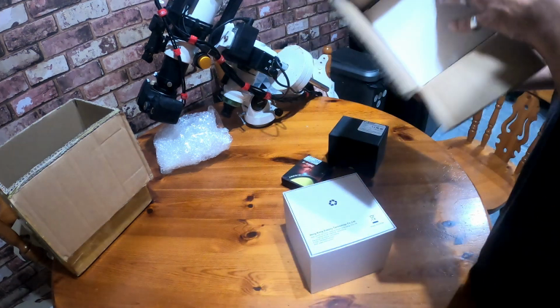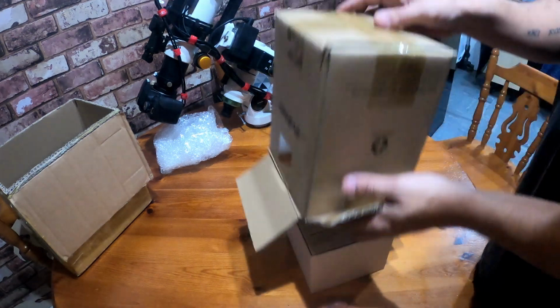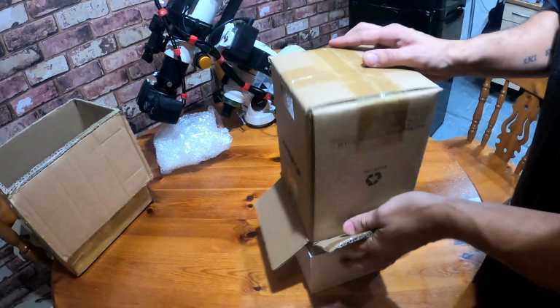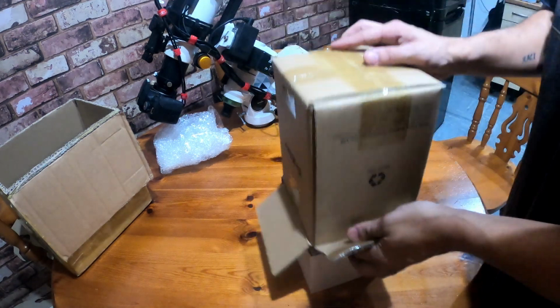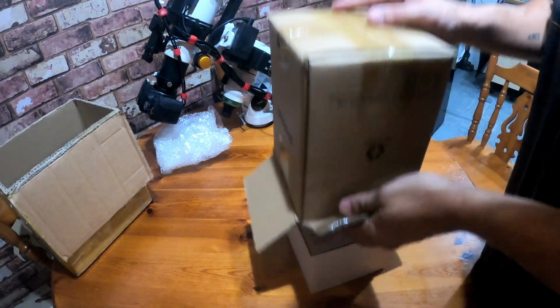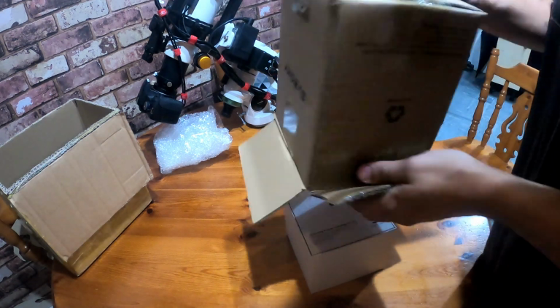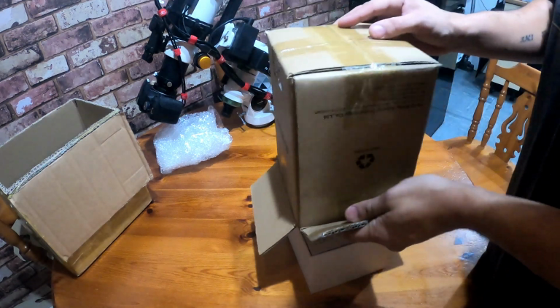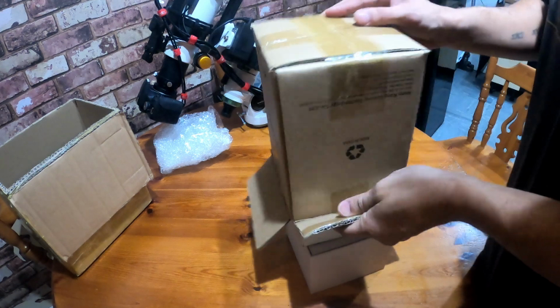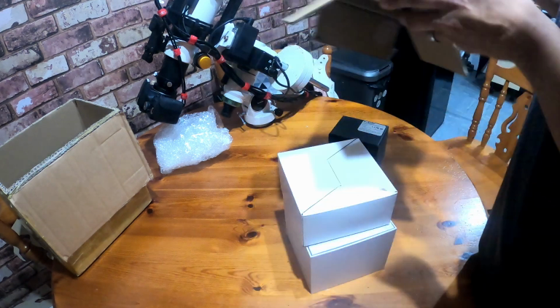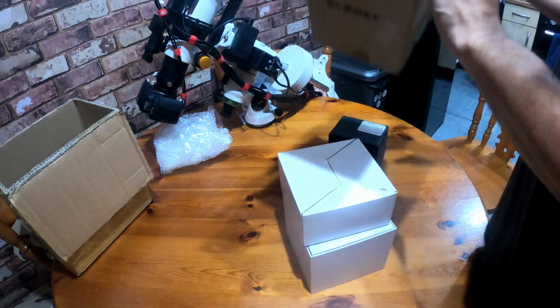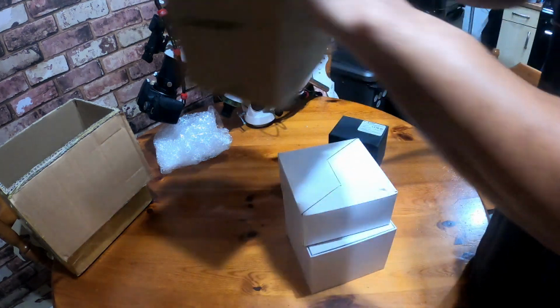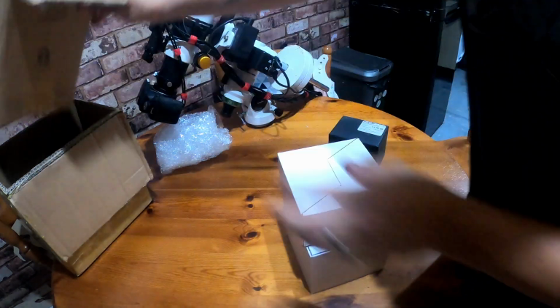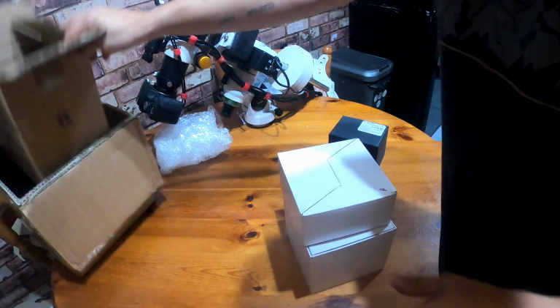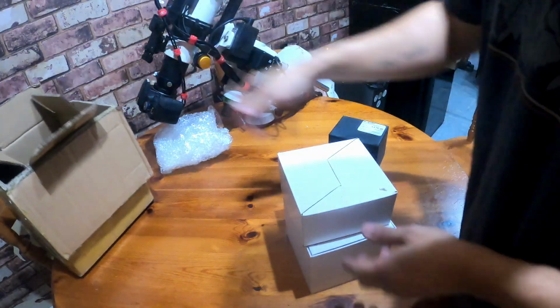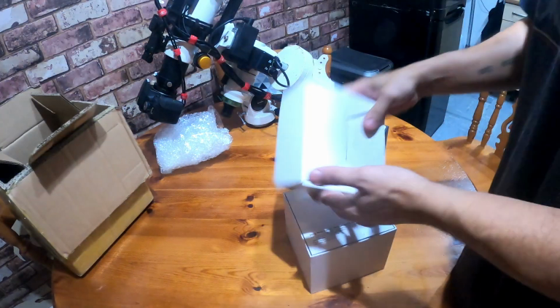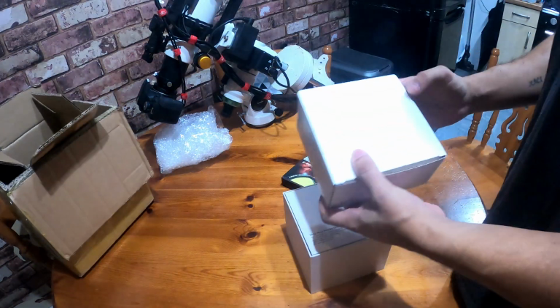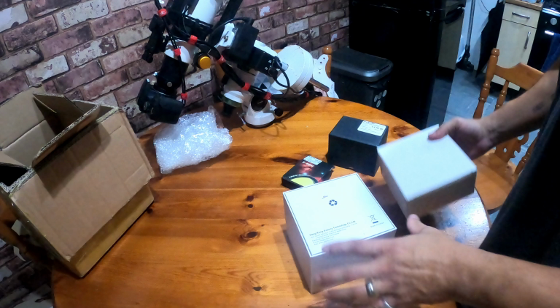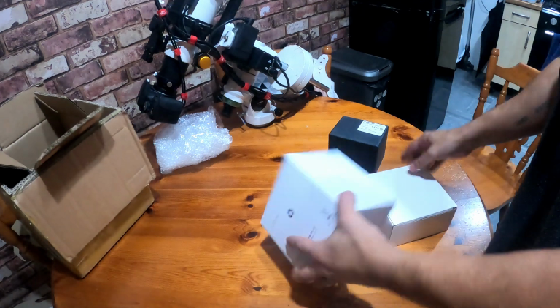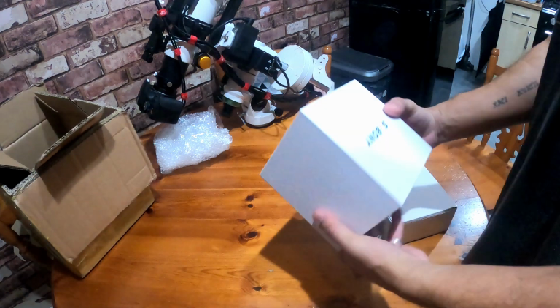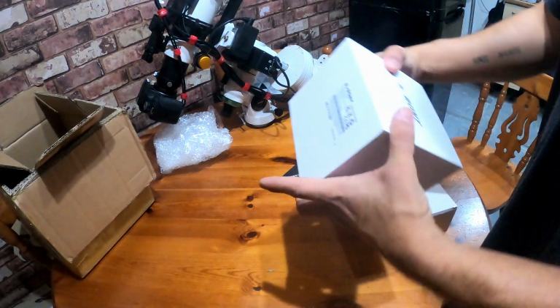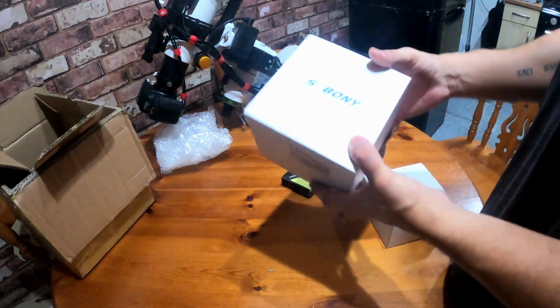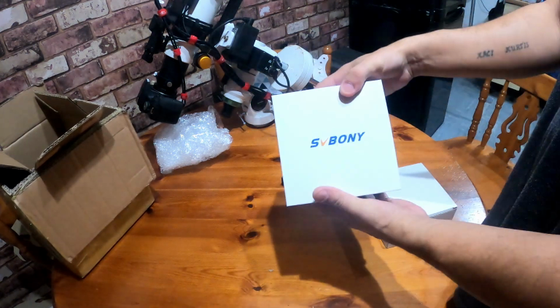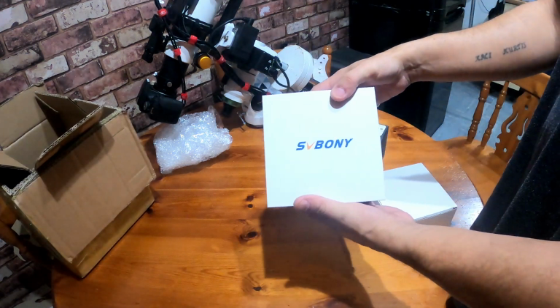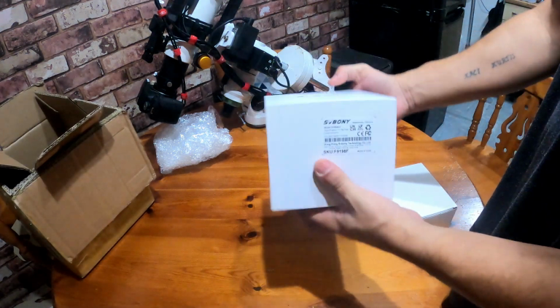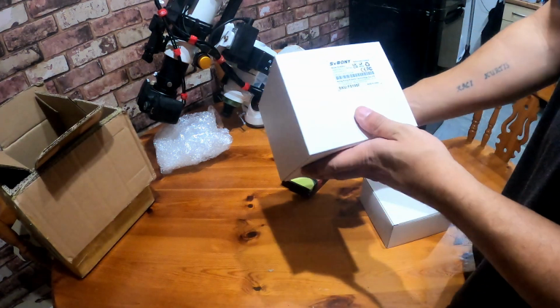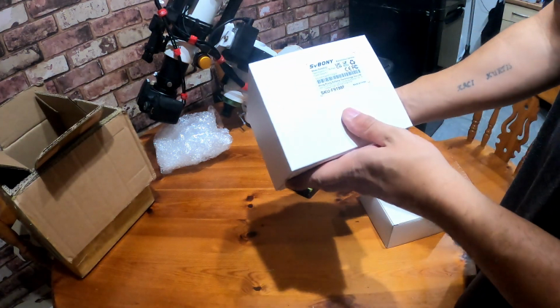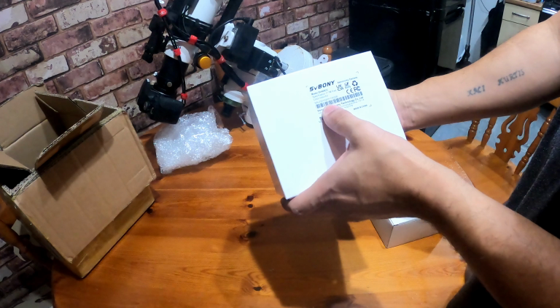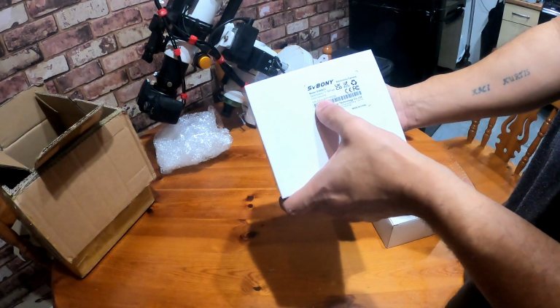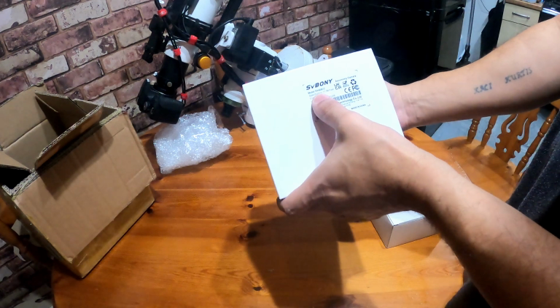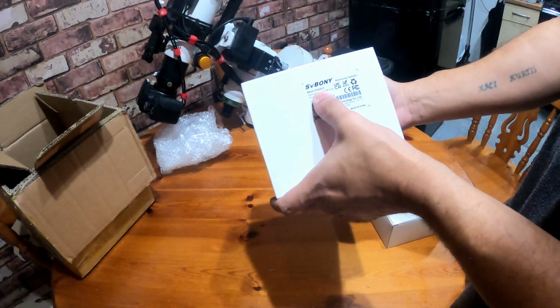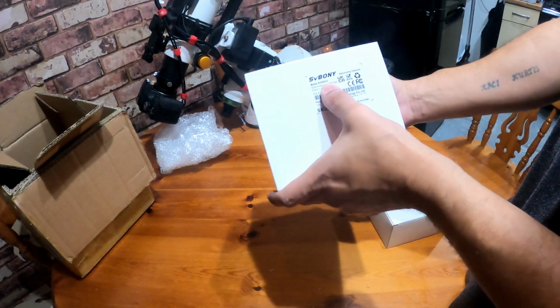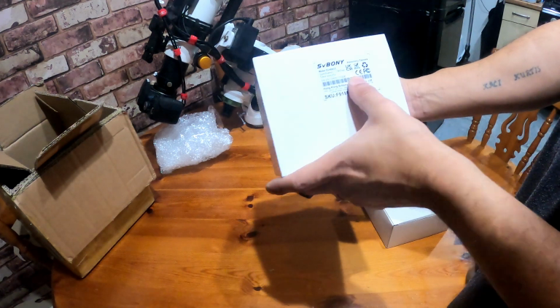I've got two parcels. And there we go — this is the SV Boney SV405CC.